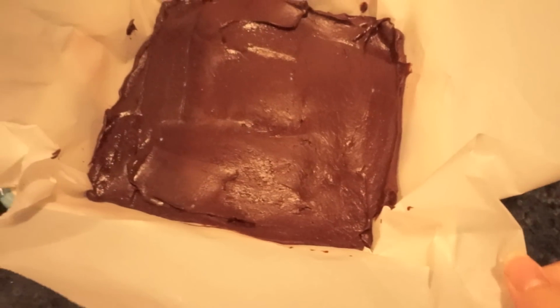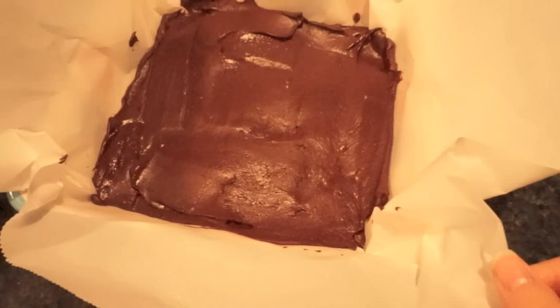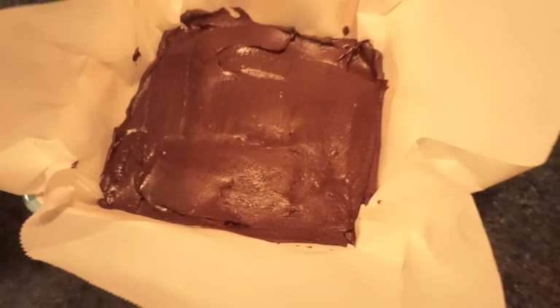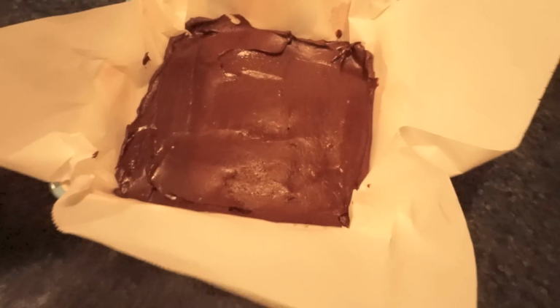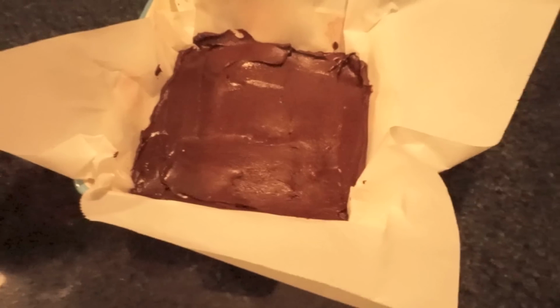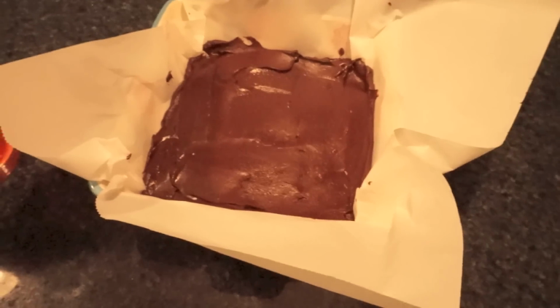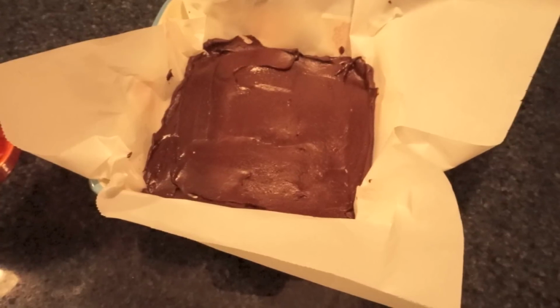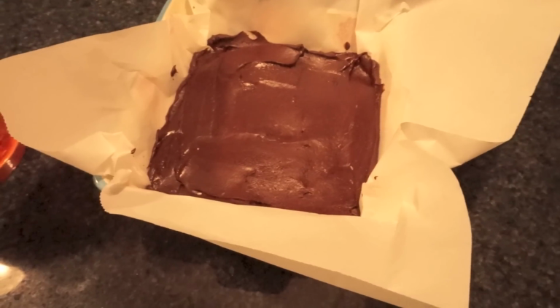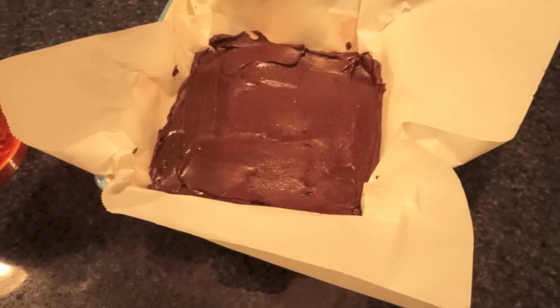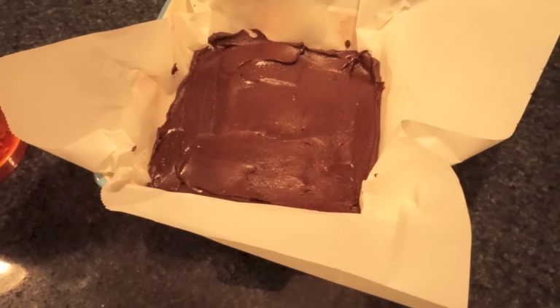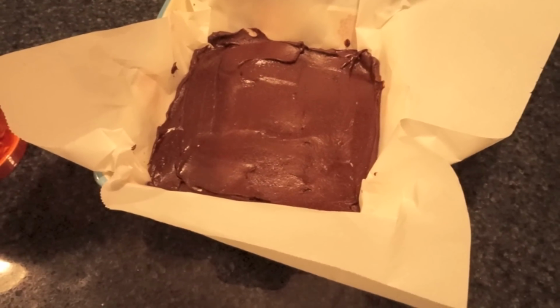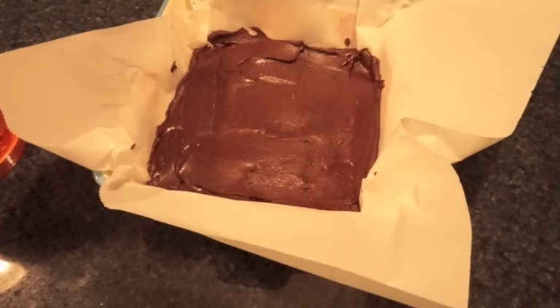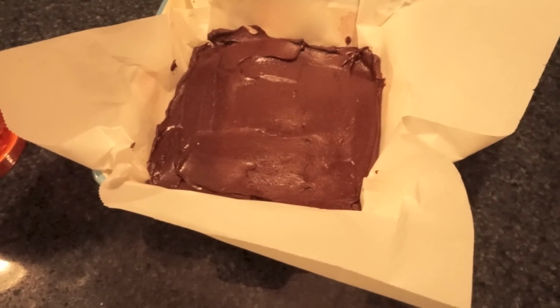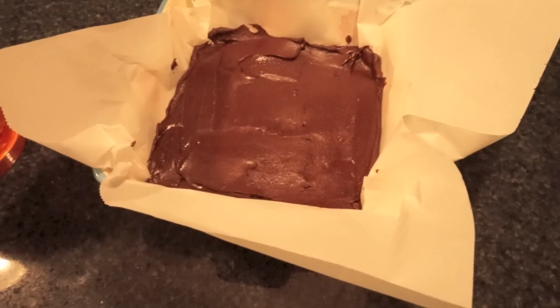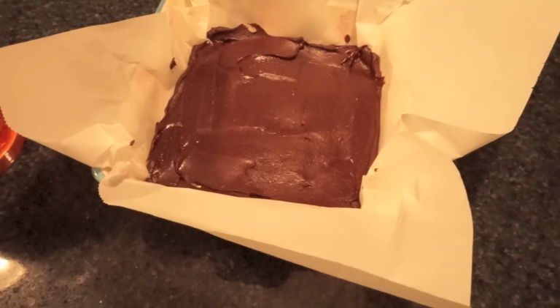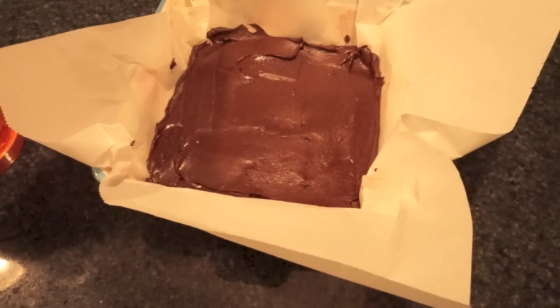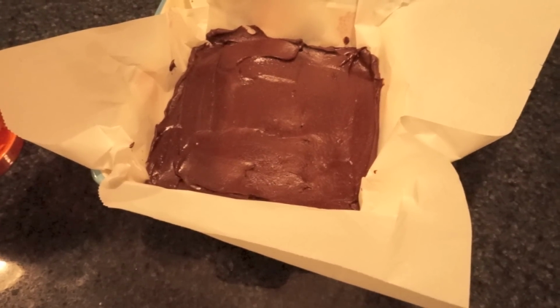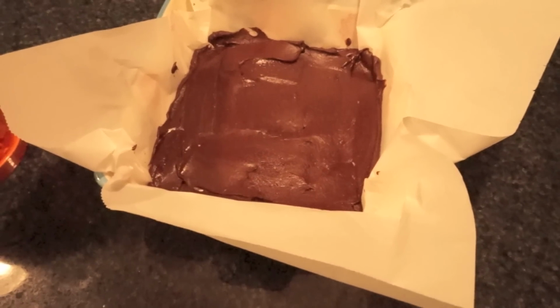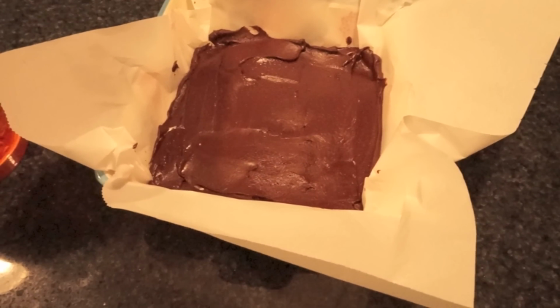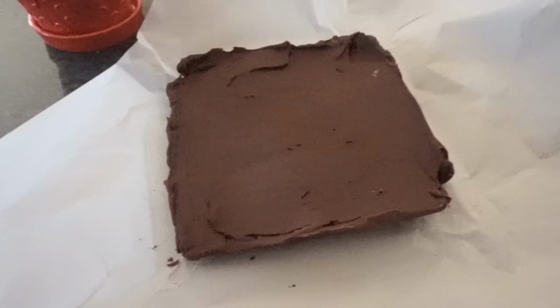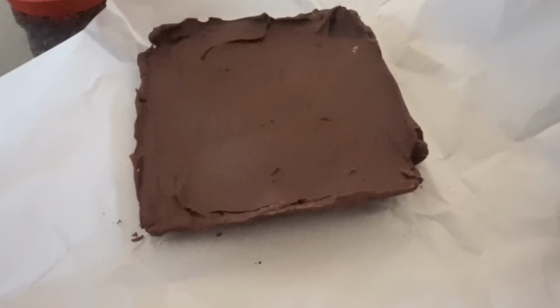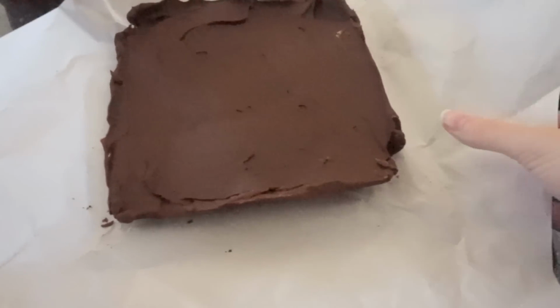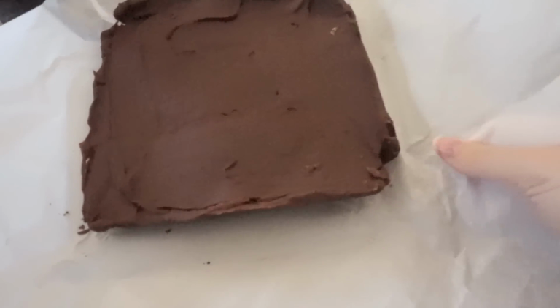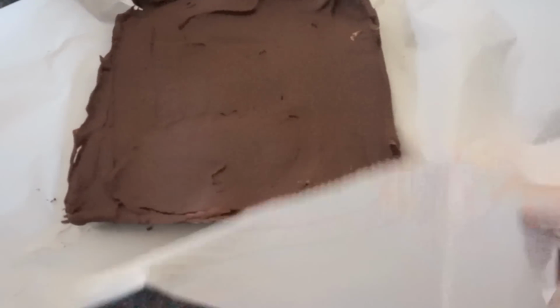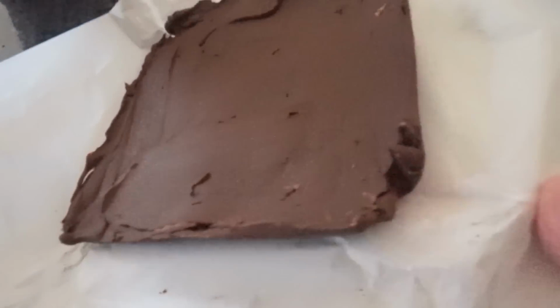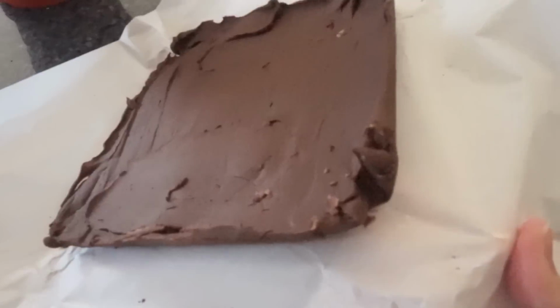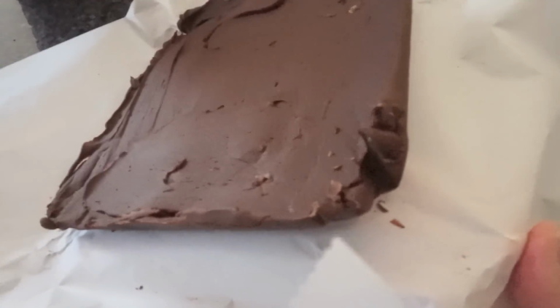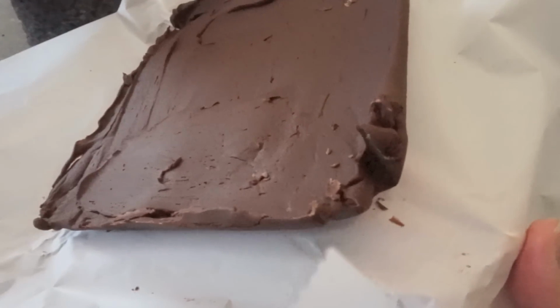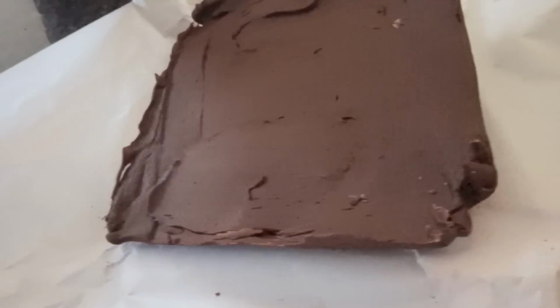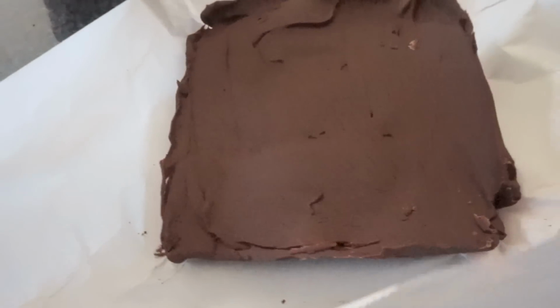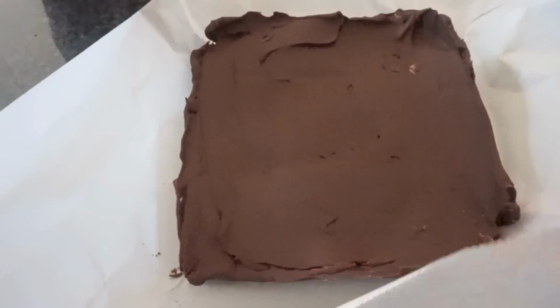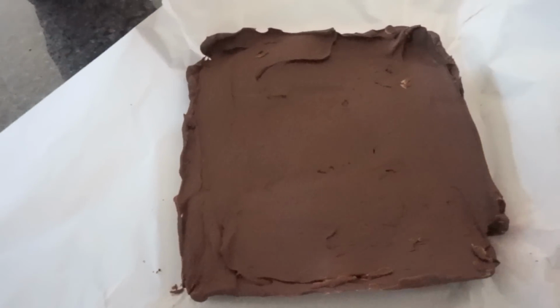Then just allow it to harden. Mine took maybe an hour or two at room temperature to harden. And then it looks like this — now it's nice and hard and I can just cut it up into little pieces.